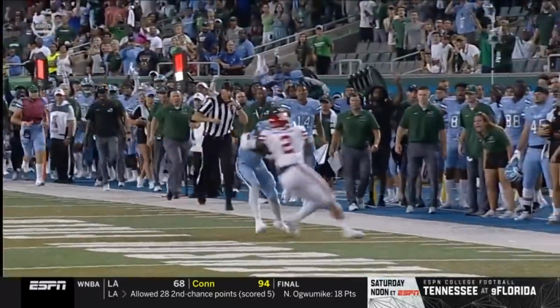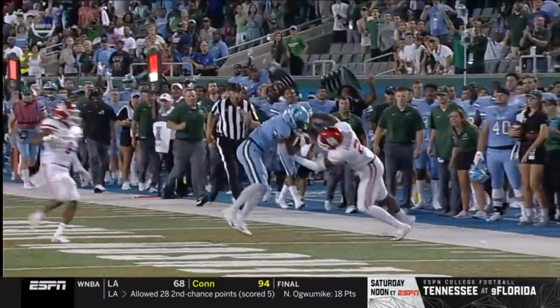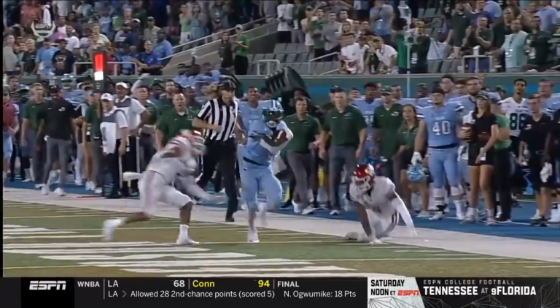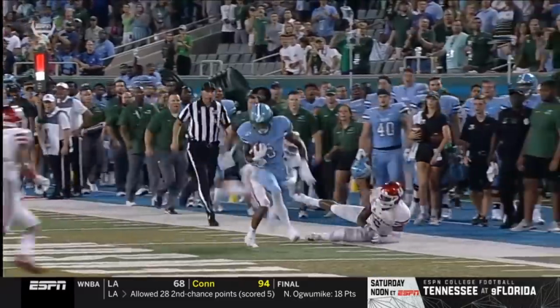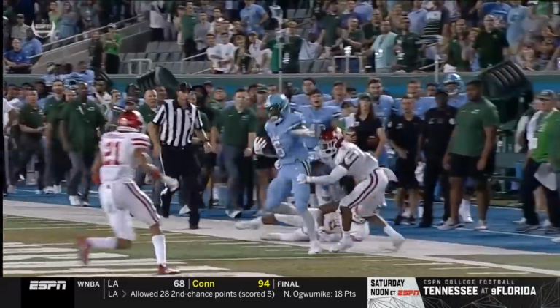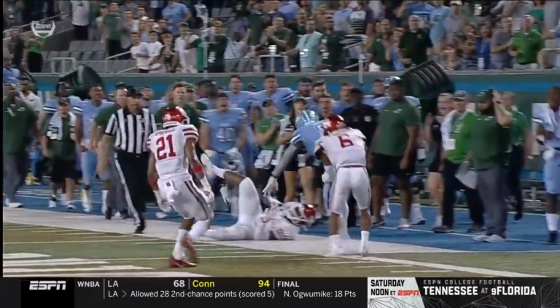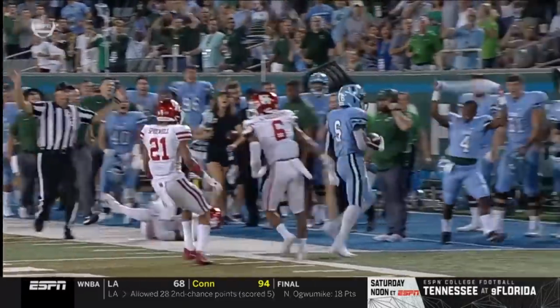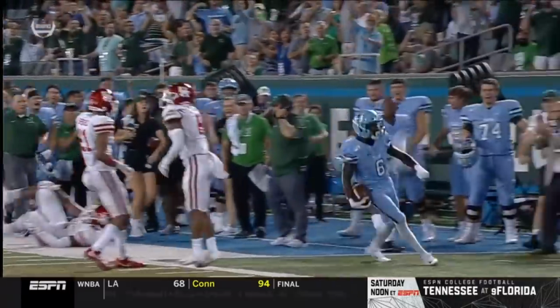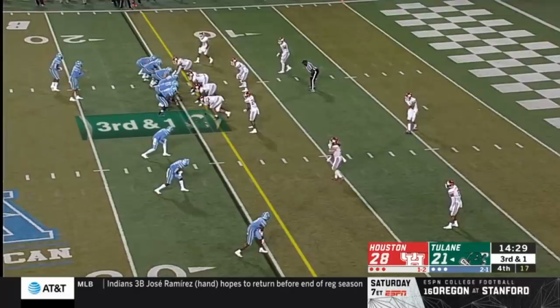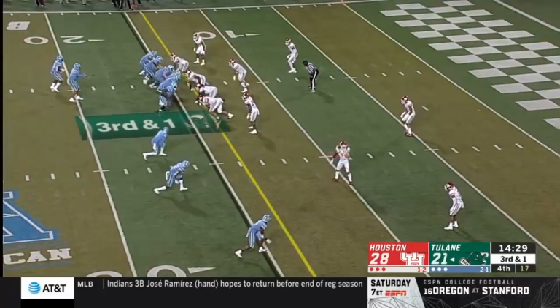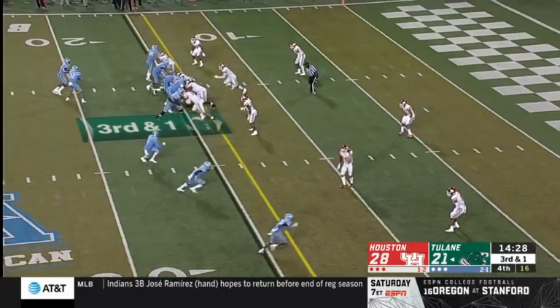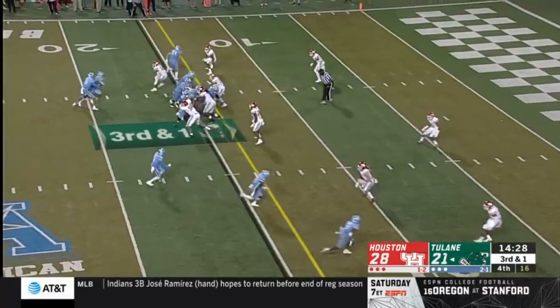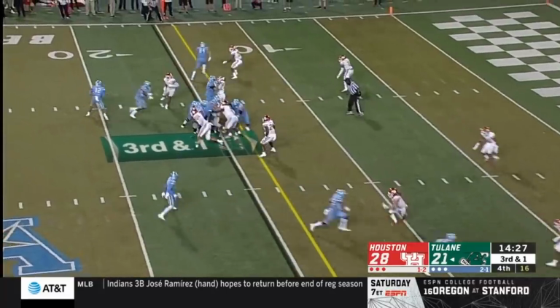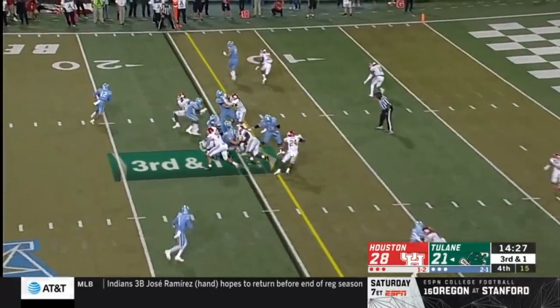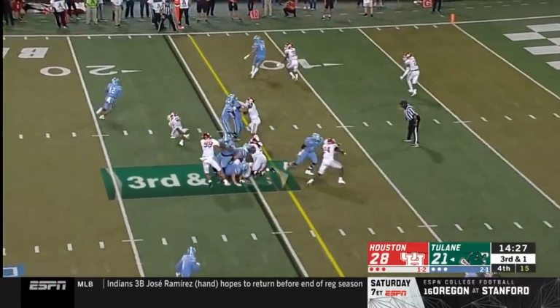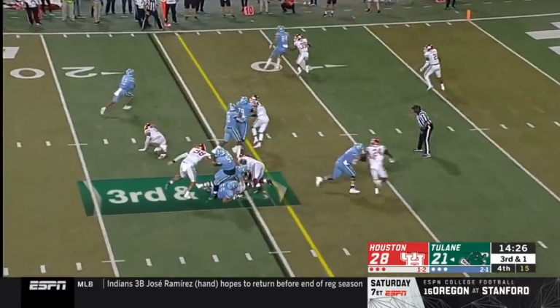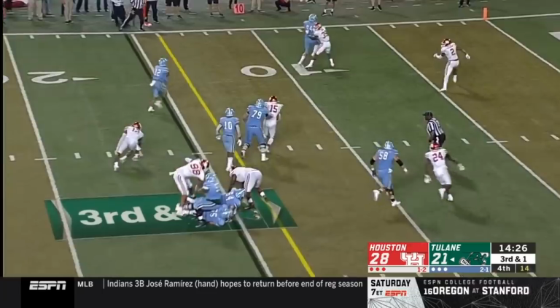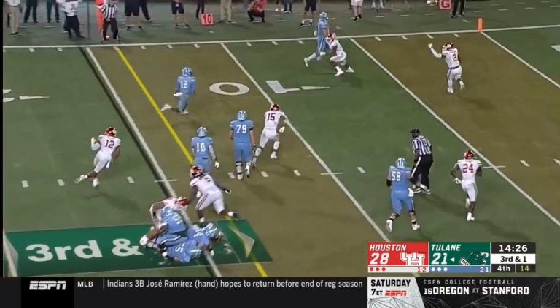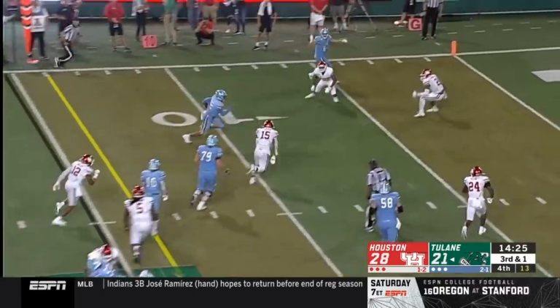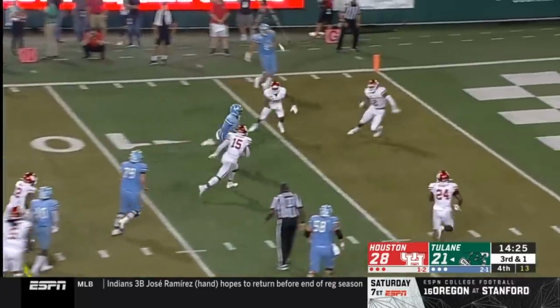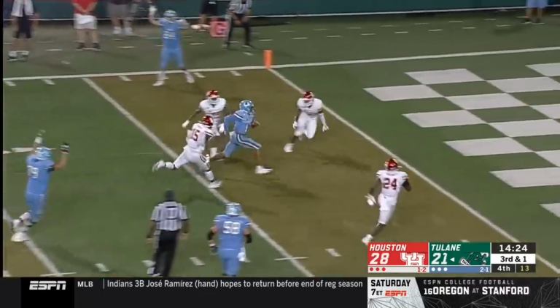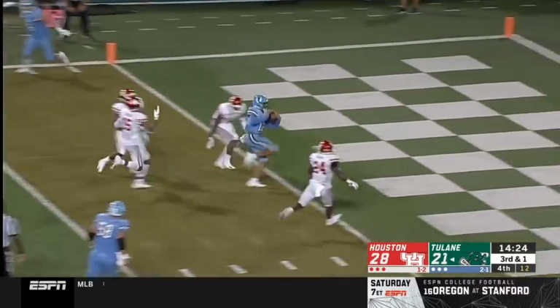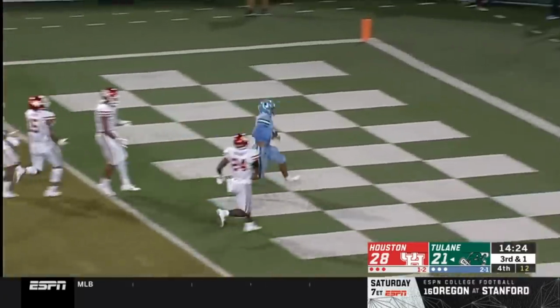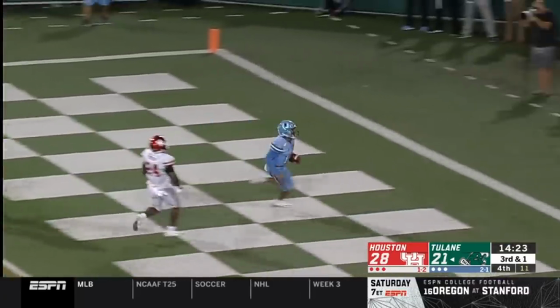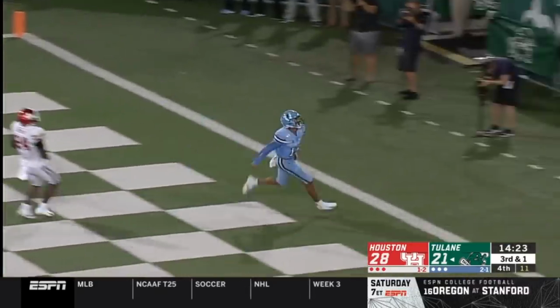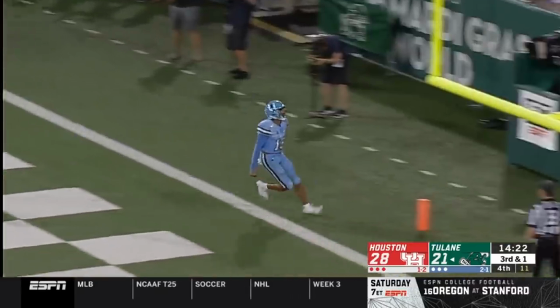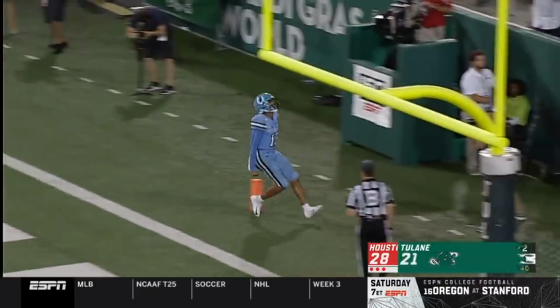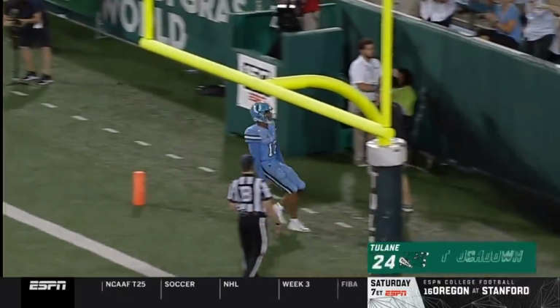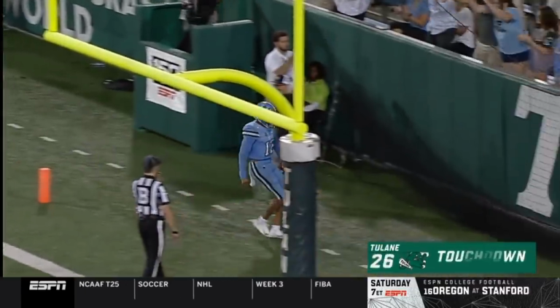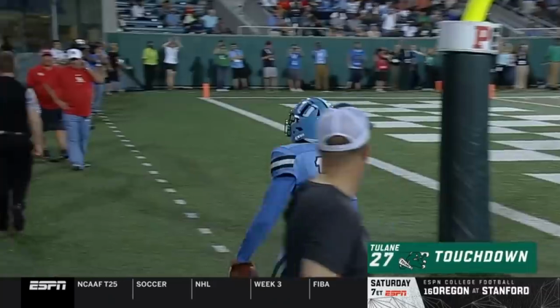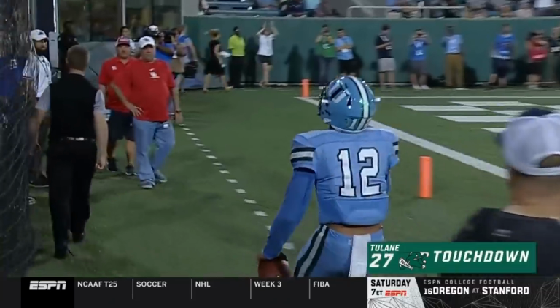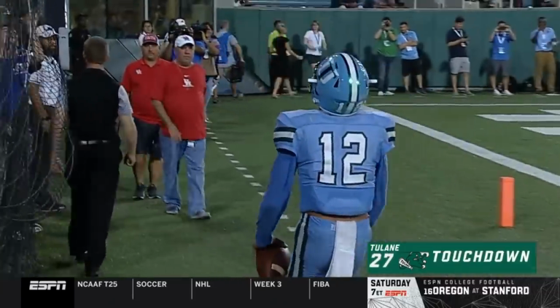This is the 200-meter champ in high school. McMillan cutting — touchdown, Tulane! A point away from tying this game.